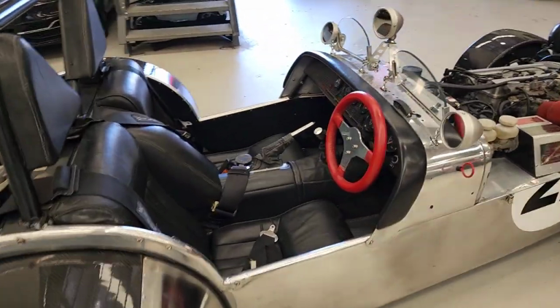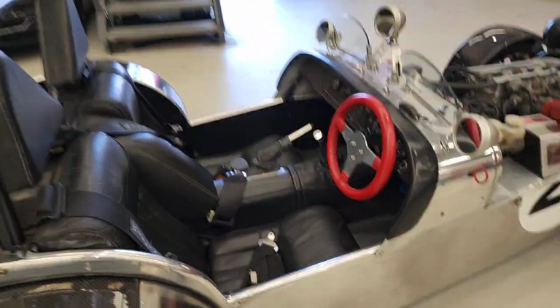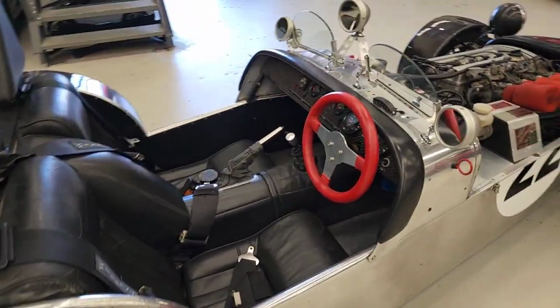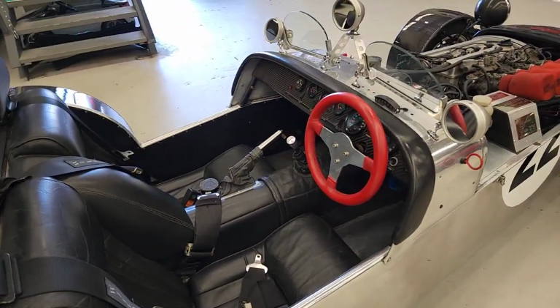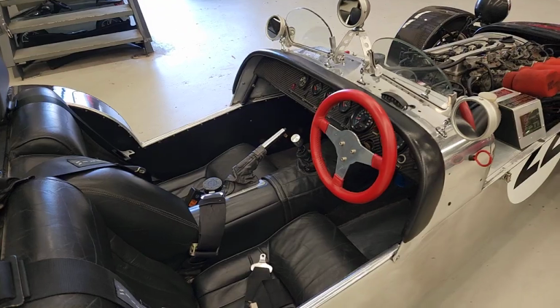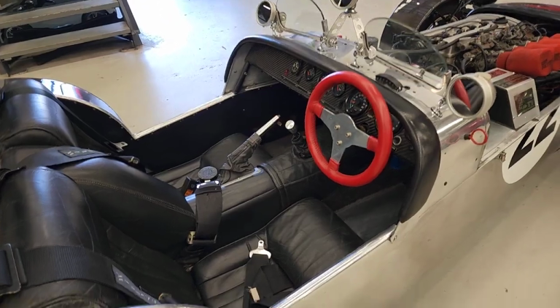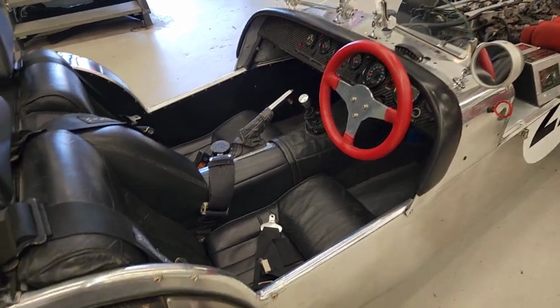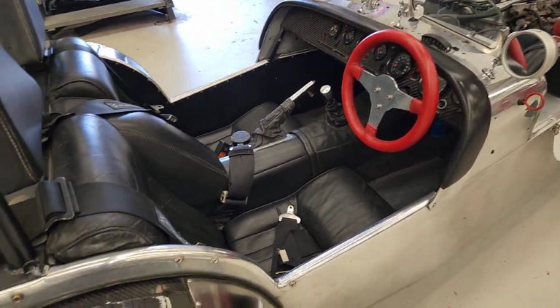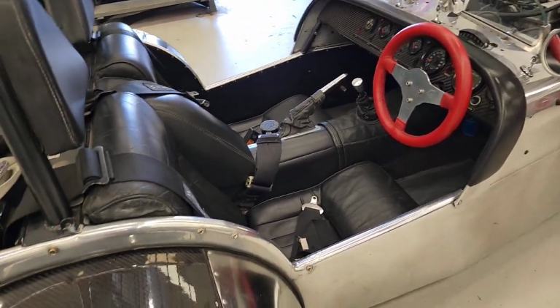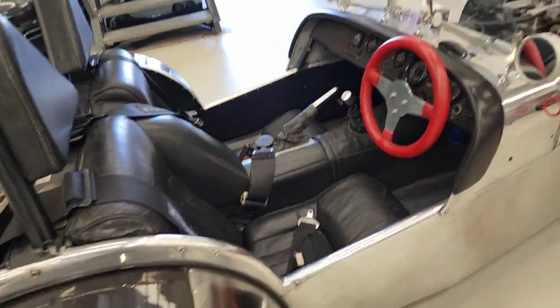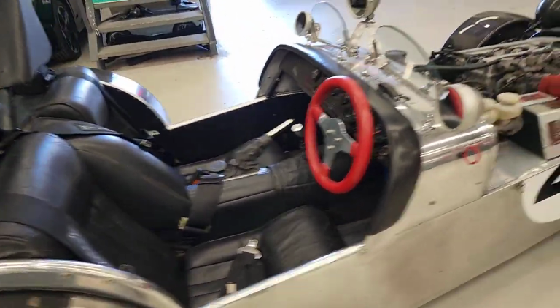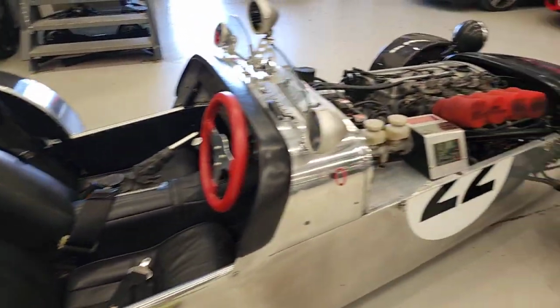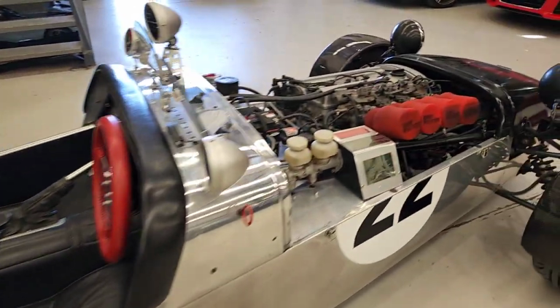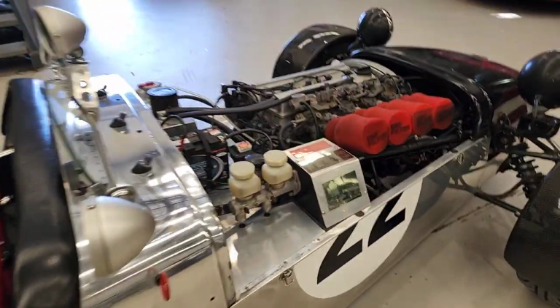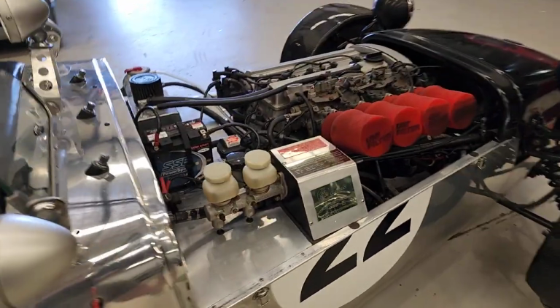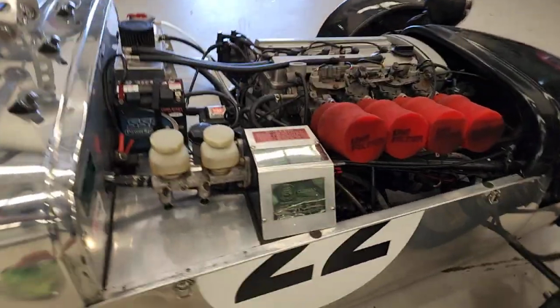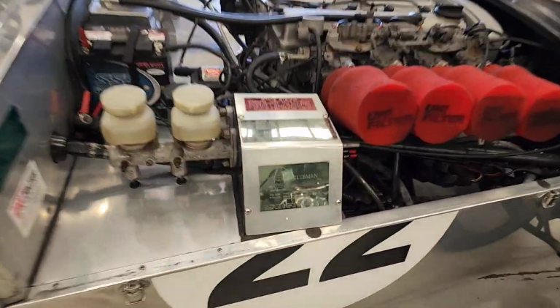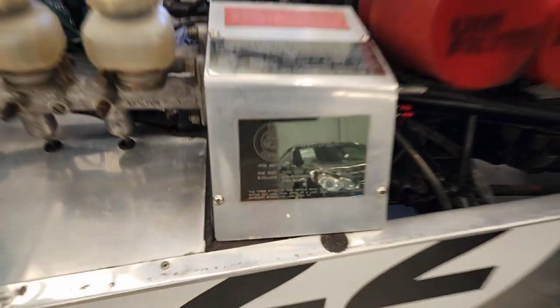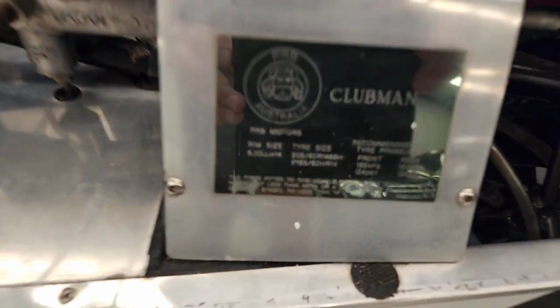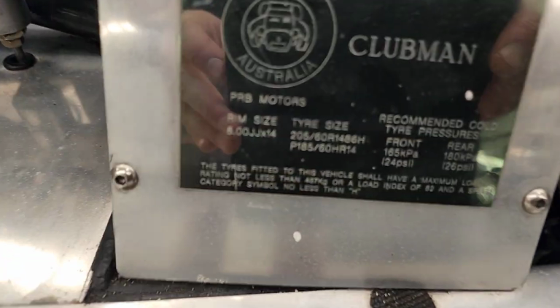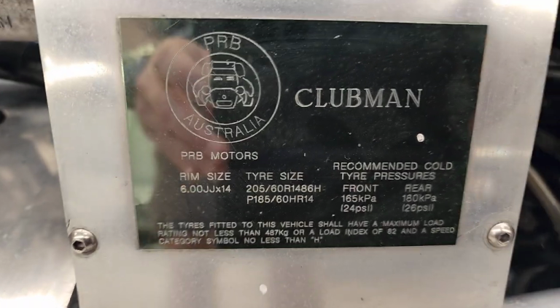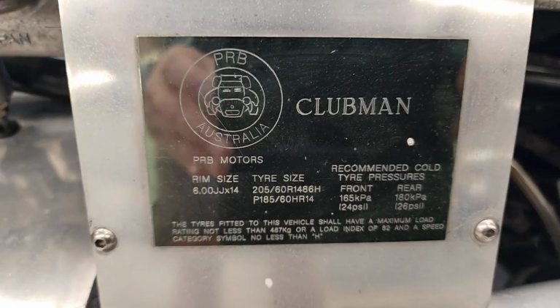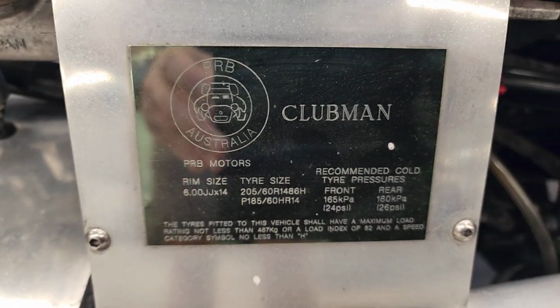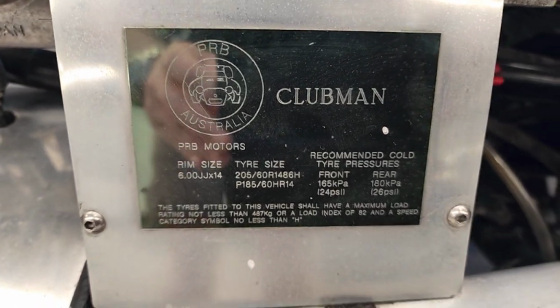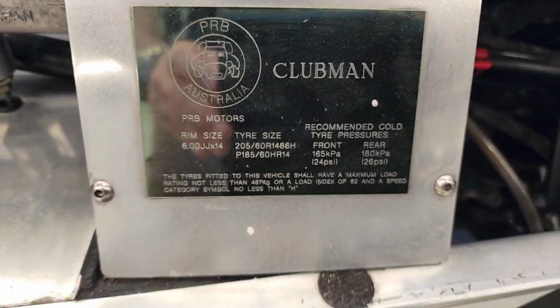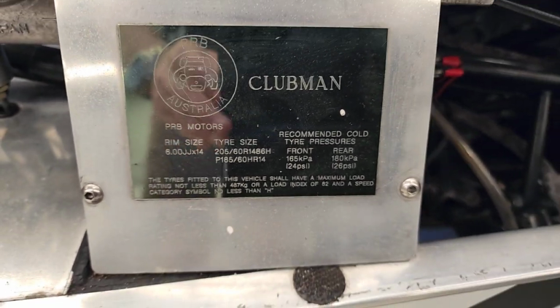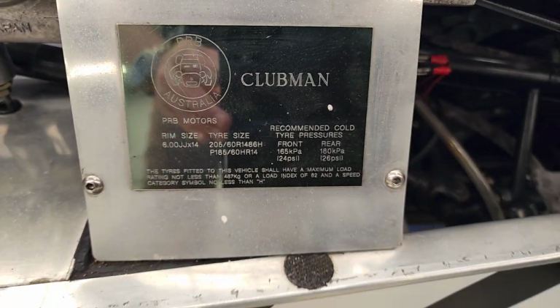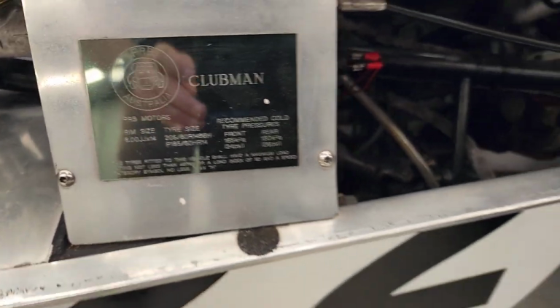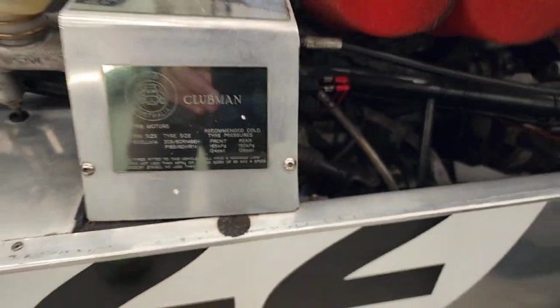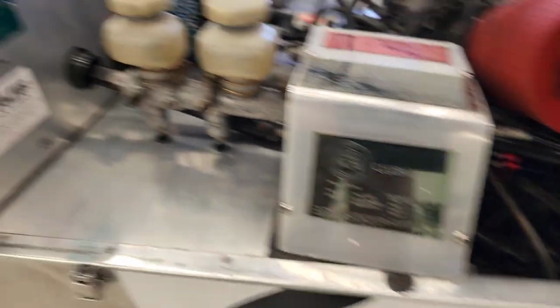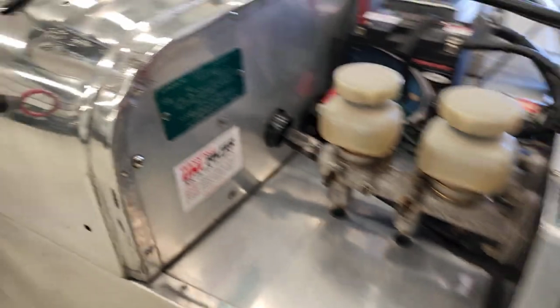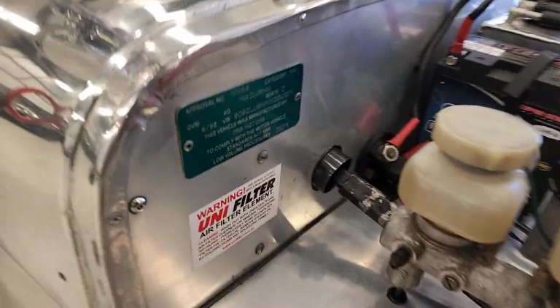We have so many options — we've got a windscreen, everything's upstairs in our cupboard, the bonnet's off at the moment. PRB Motors talks a little bit there about what they do and the rim size and tyre size.